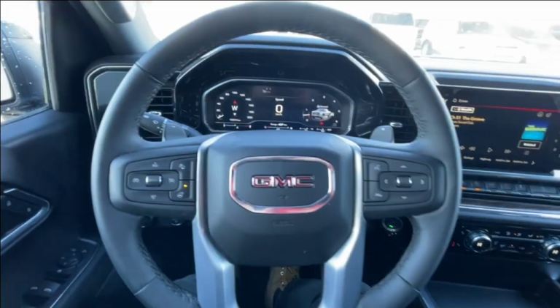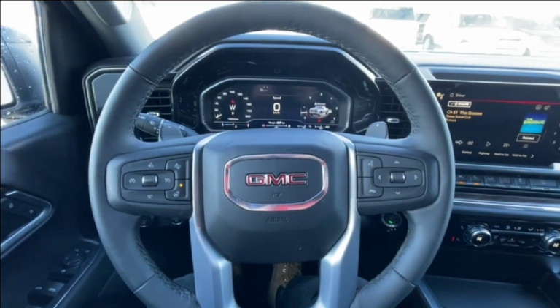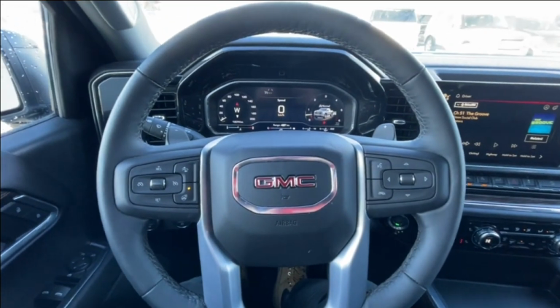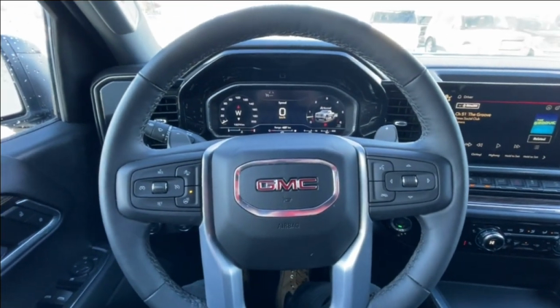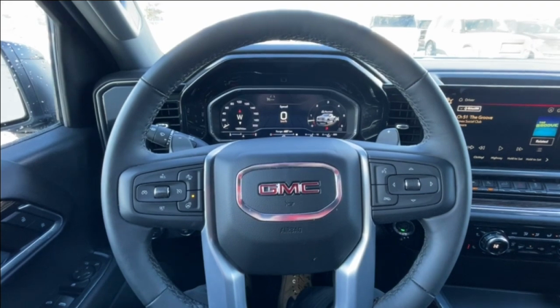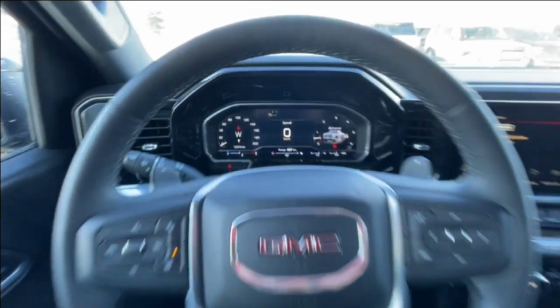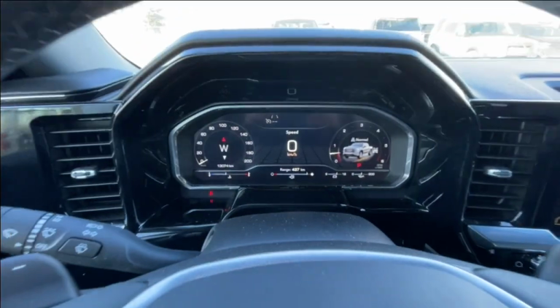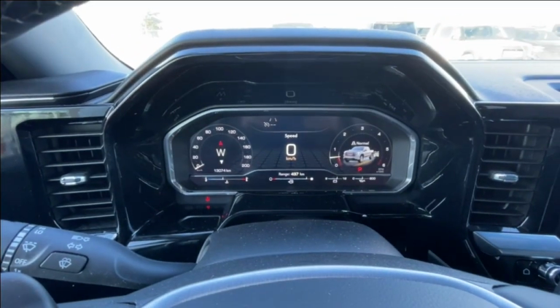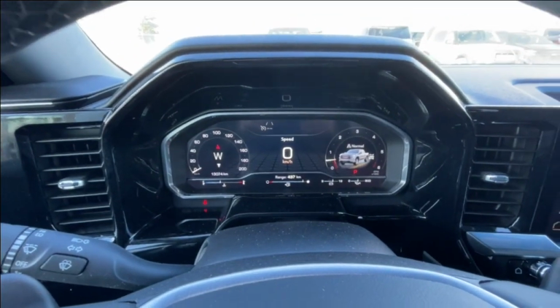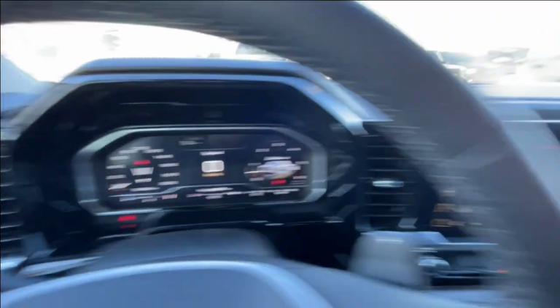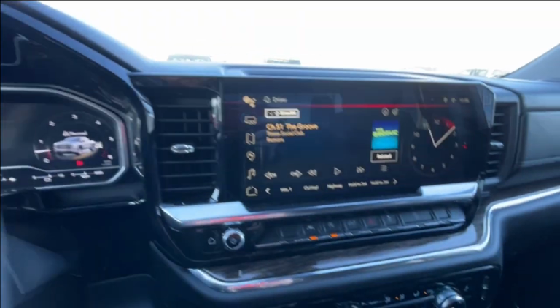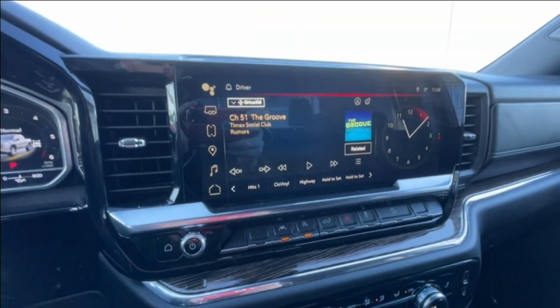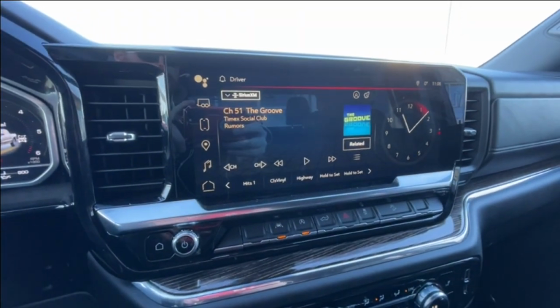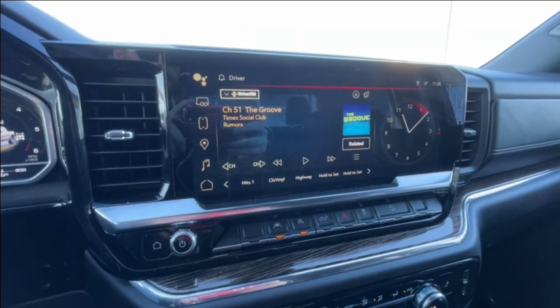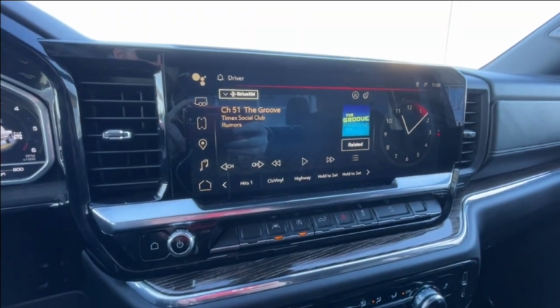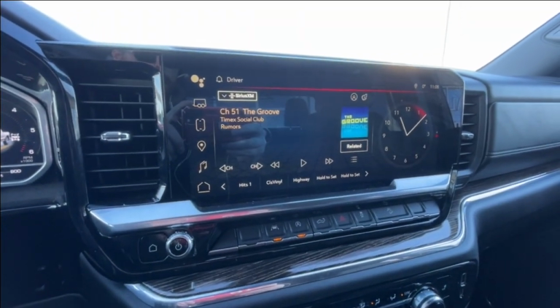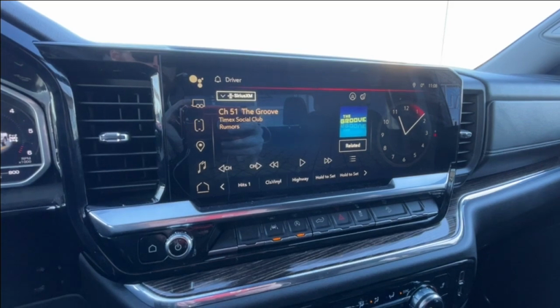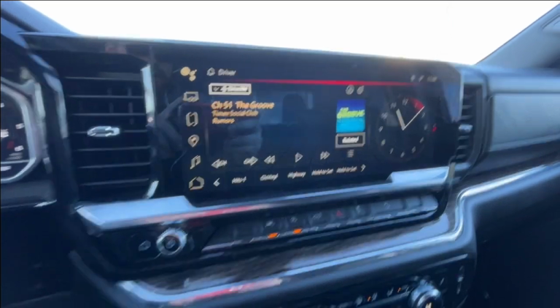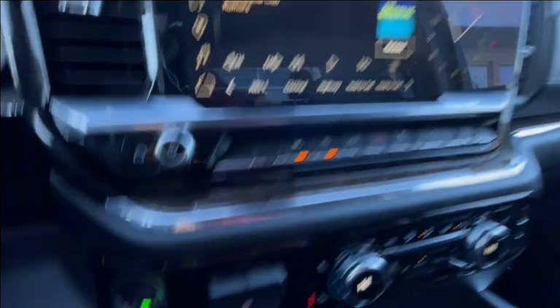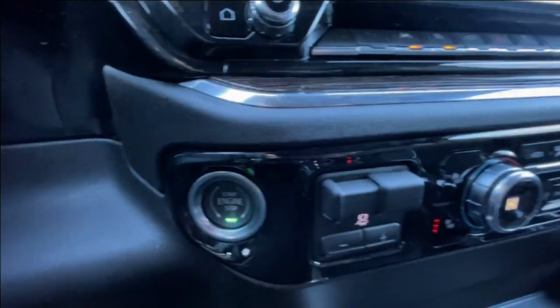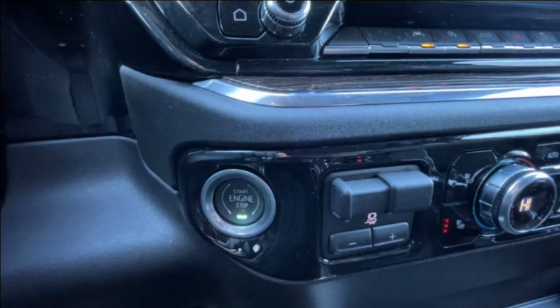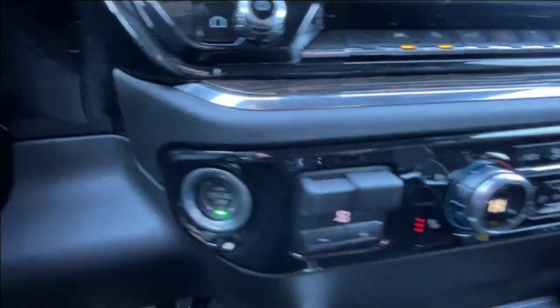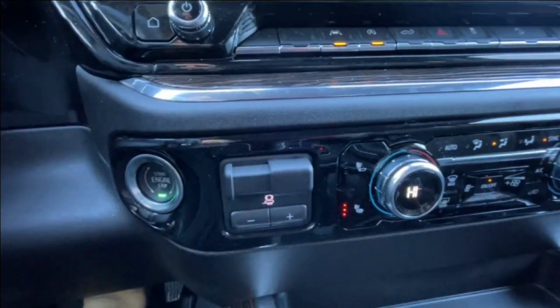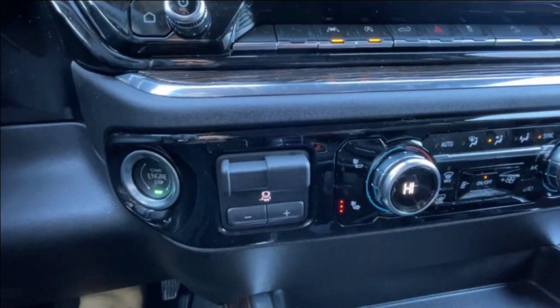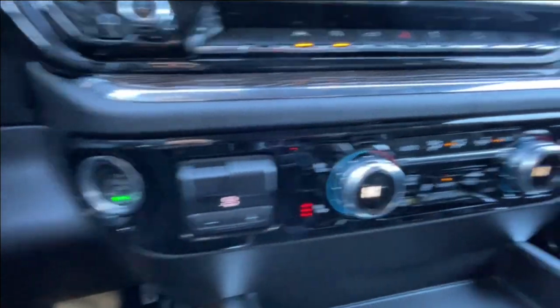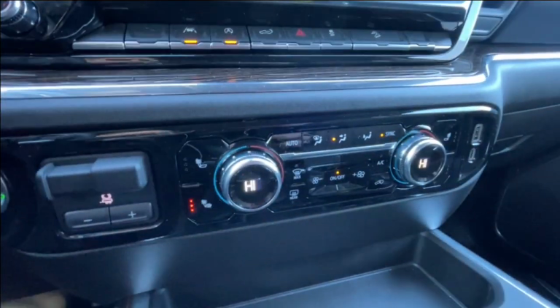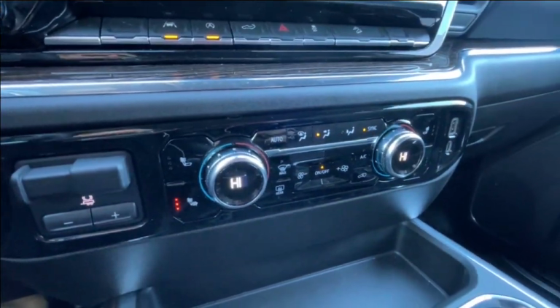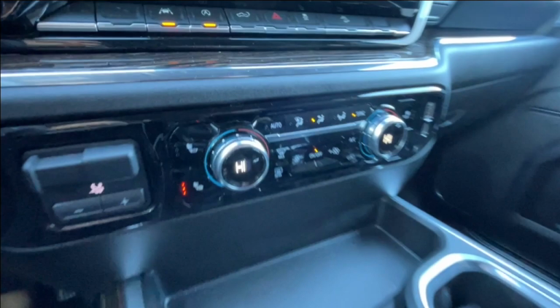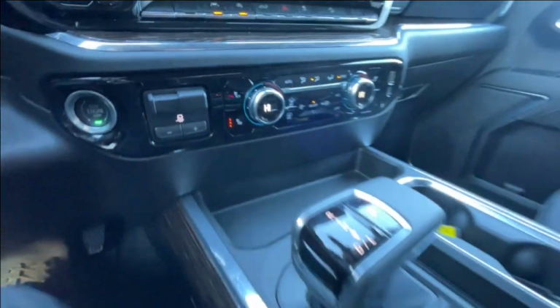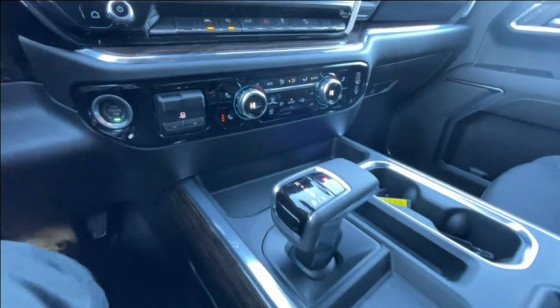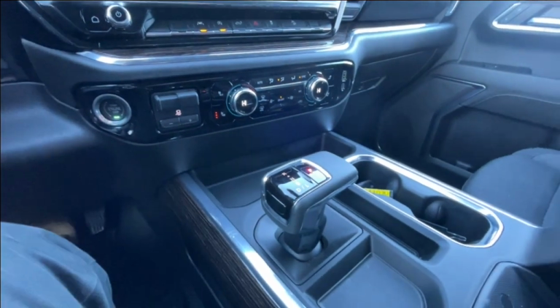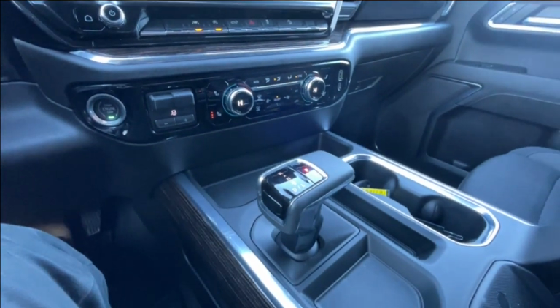Leather-wrapped heated steering wheel with paddle shifters, full-digital gauge cluster, 13.4-inch touchscreen complete with Android Auto, Apple CarPlay, and Navigation, push-to-start ignition, integrated trailer braking, dual-zone climate control, and the shifter can be found in the center console.